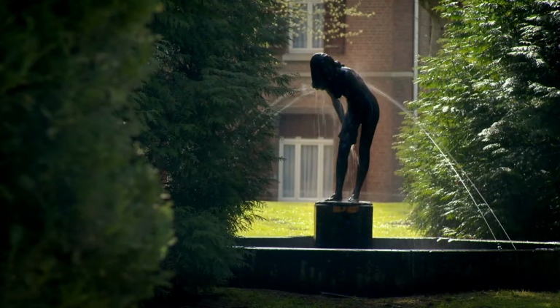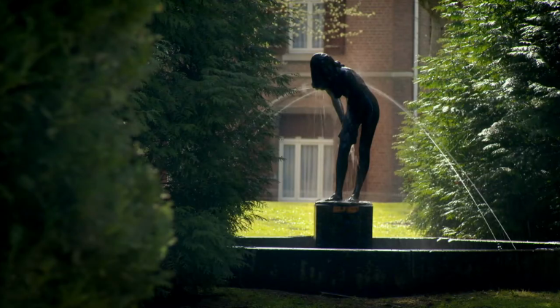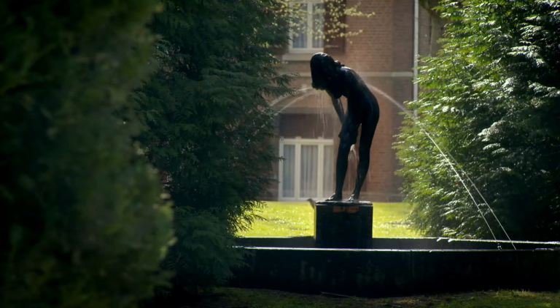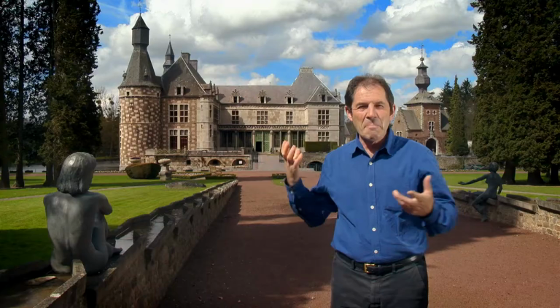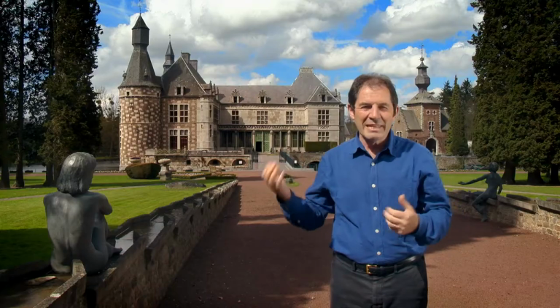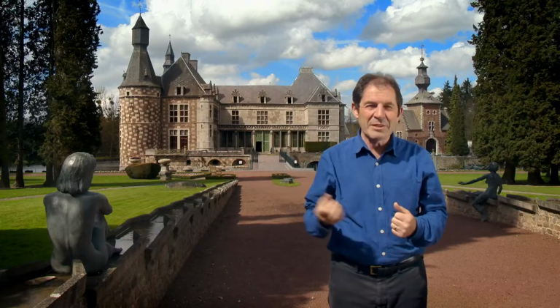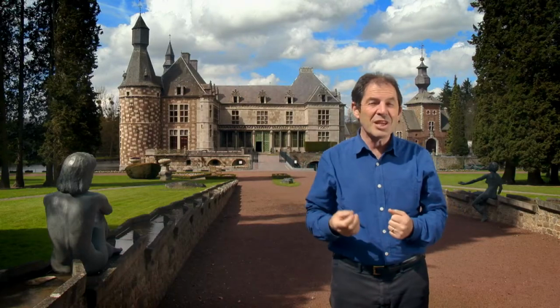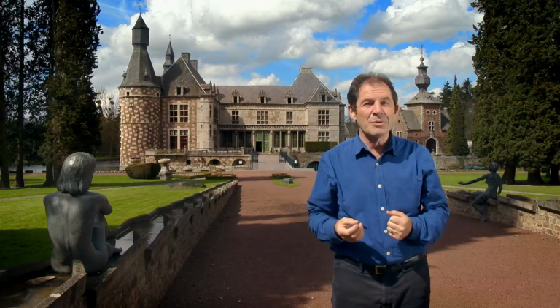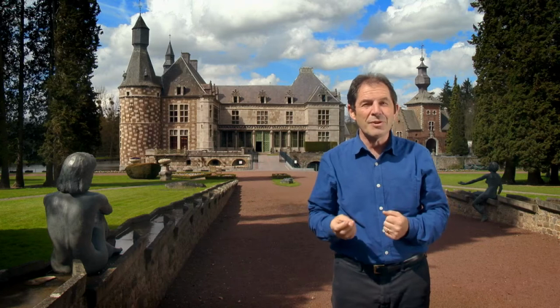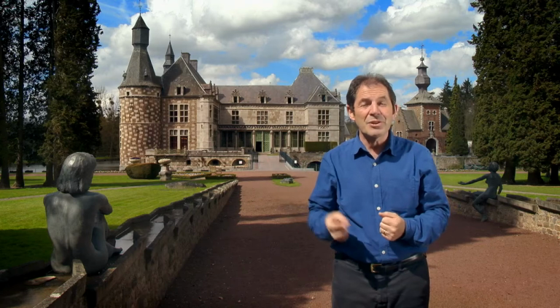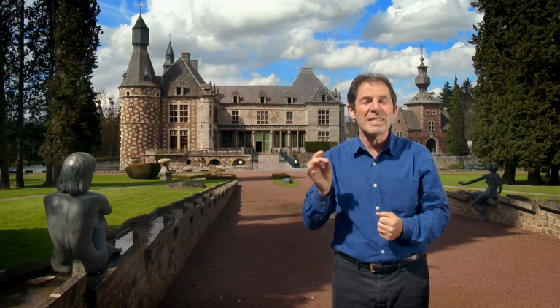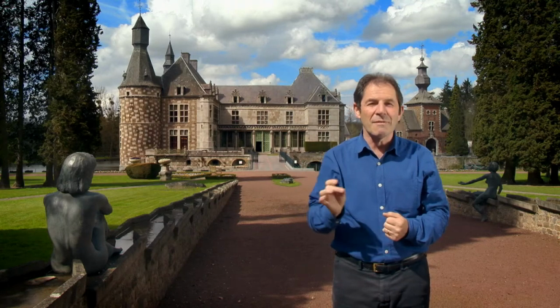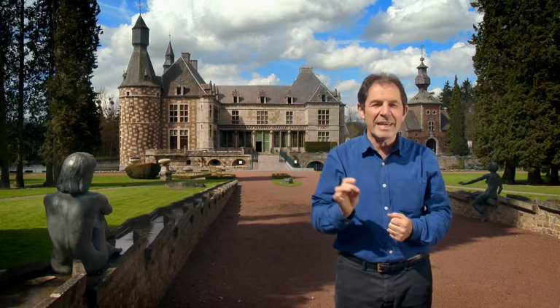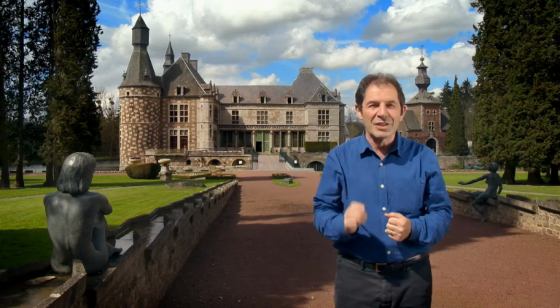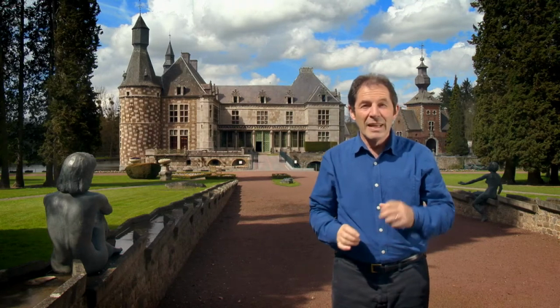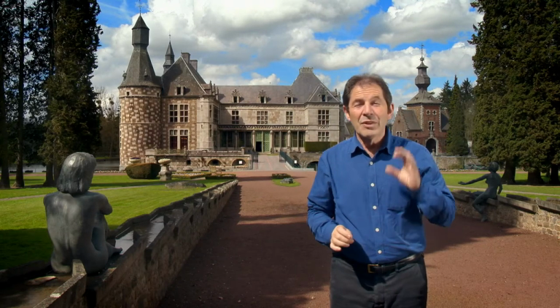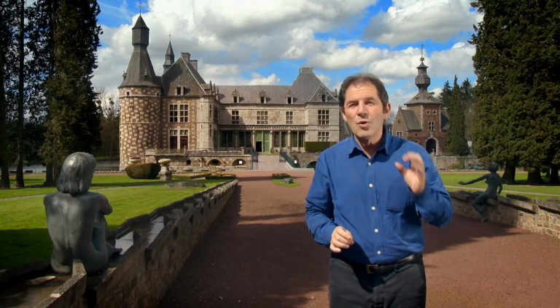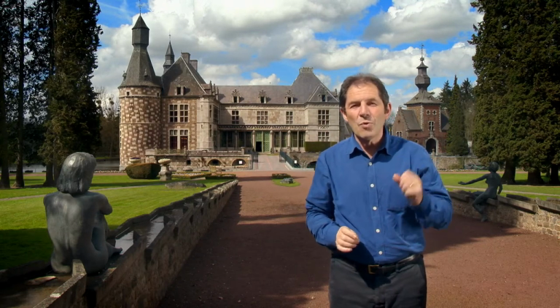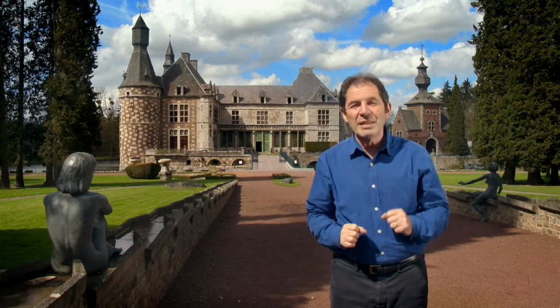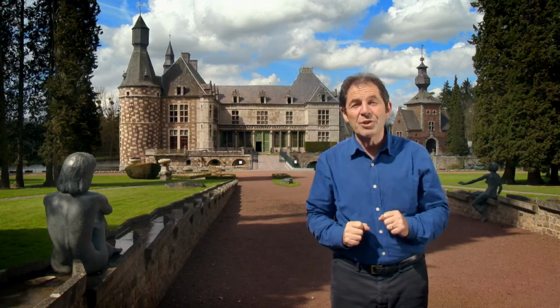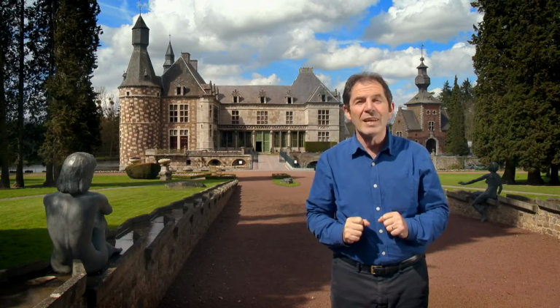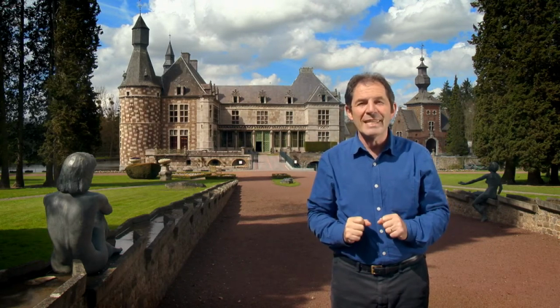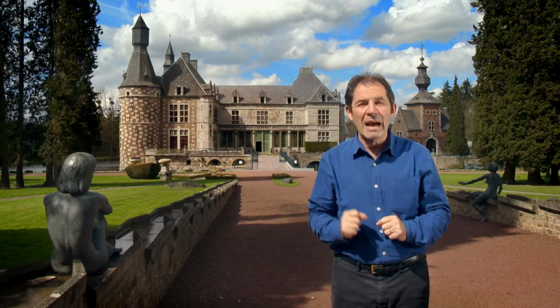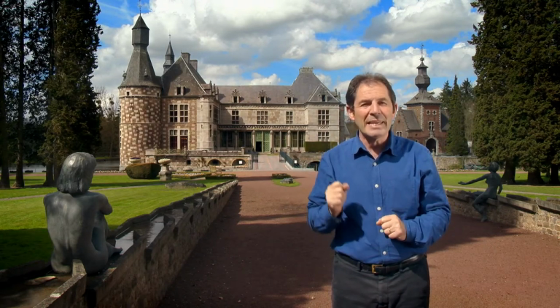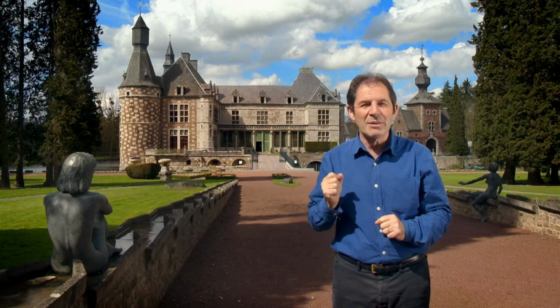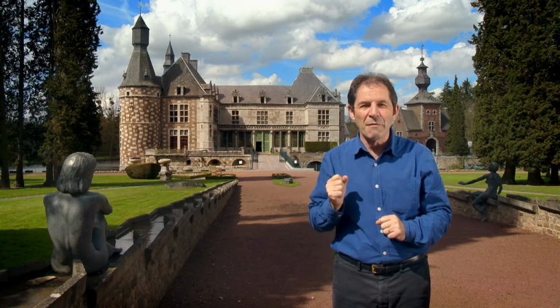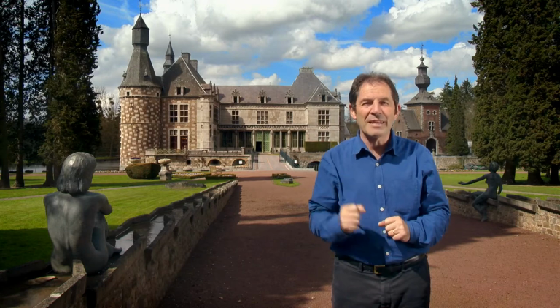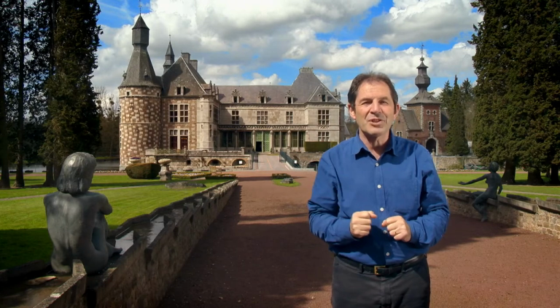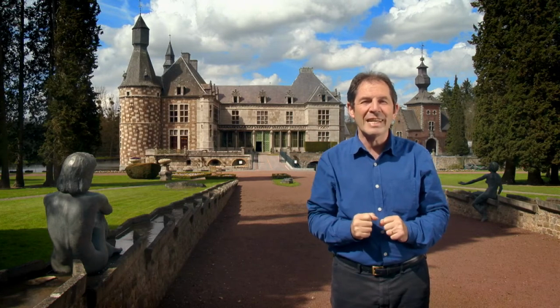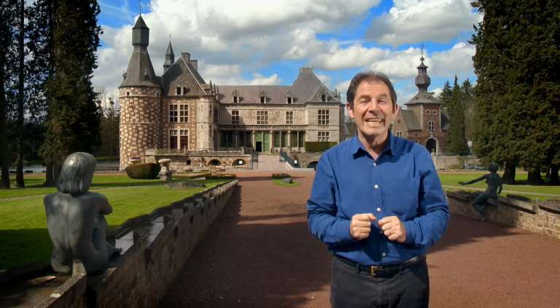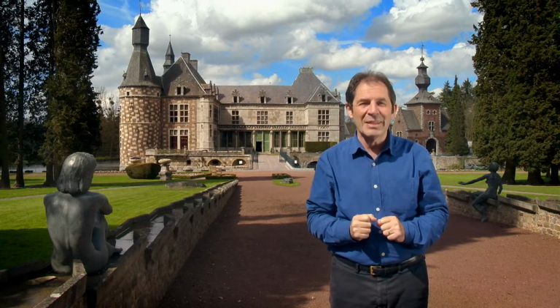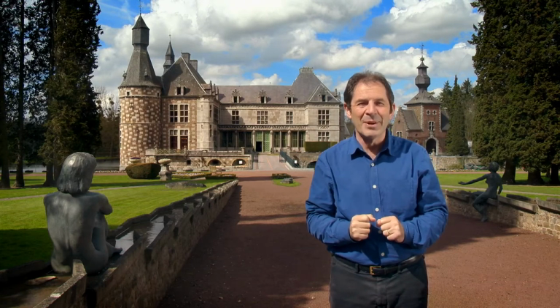This is the magnificent Château de Joët, just south of Liège. And the local Belgian chocolatiers are making some of the finest chocolates in the world.